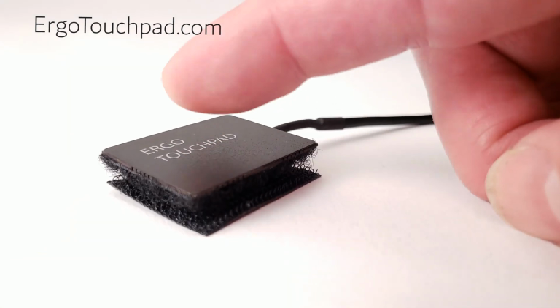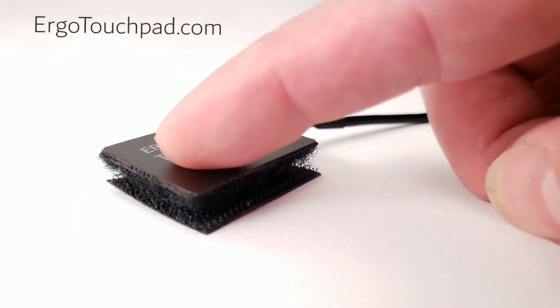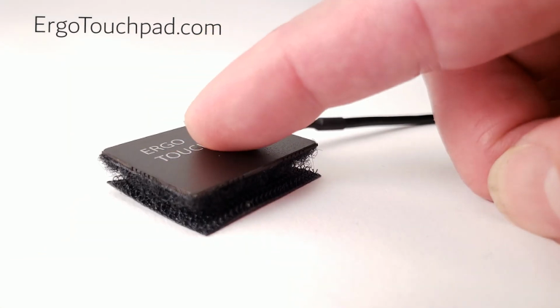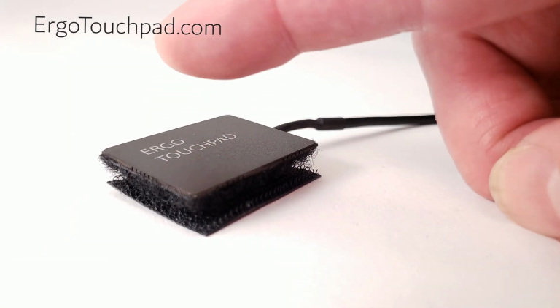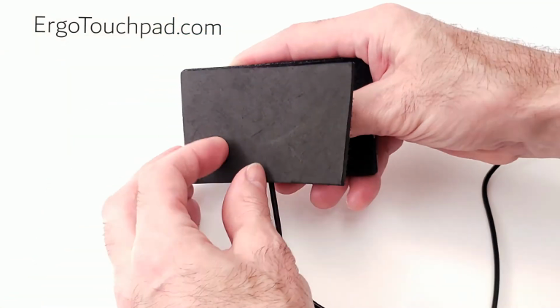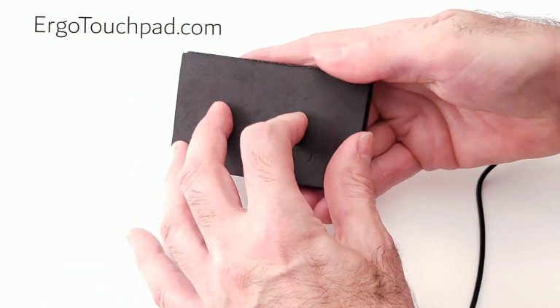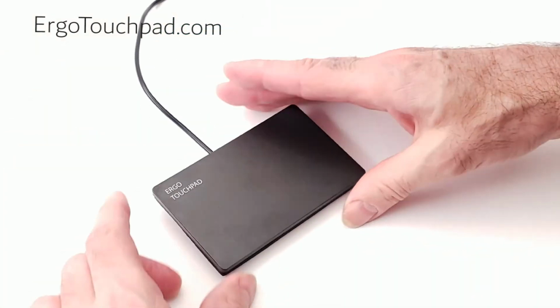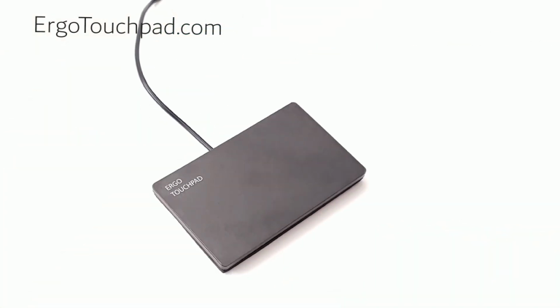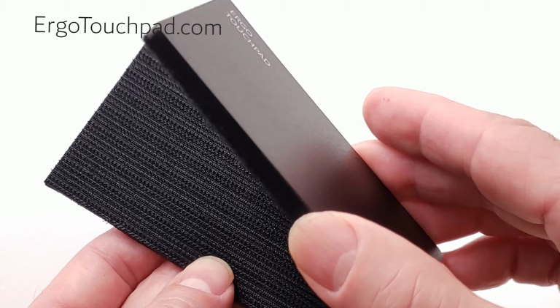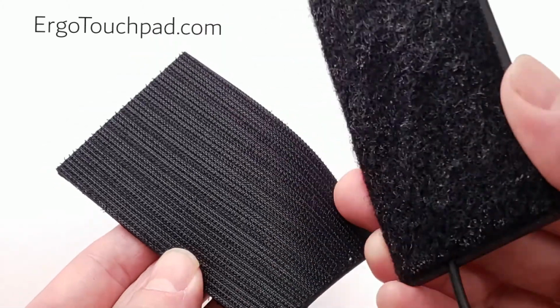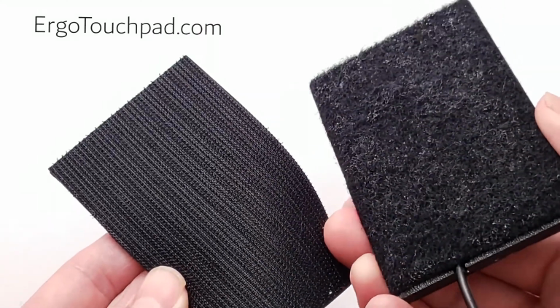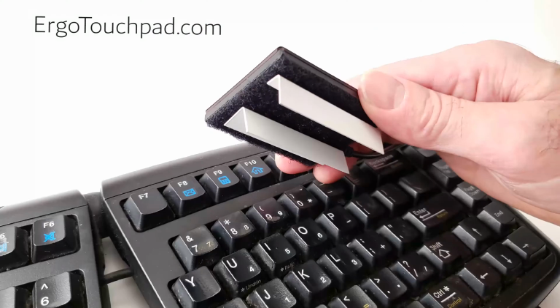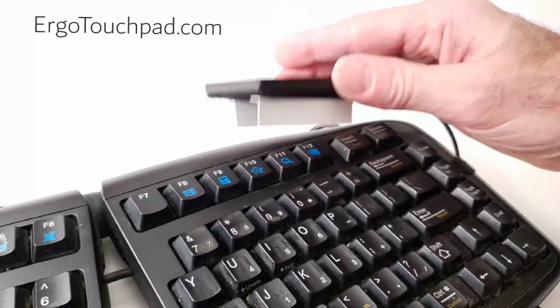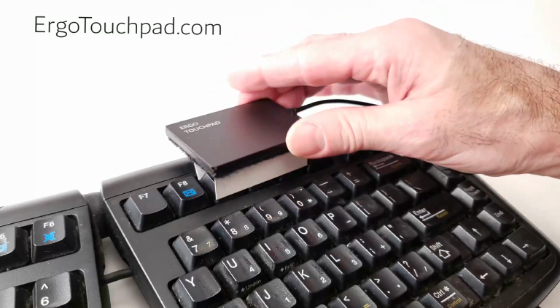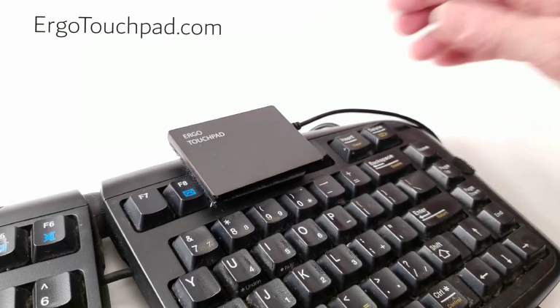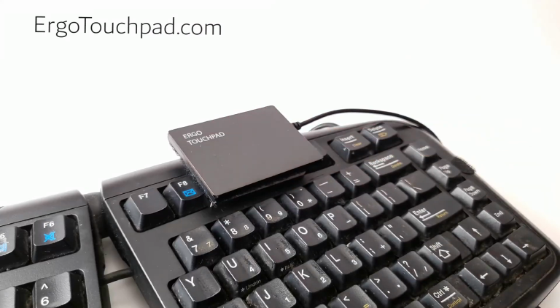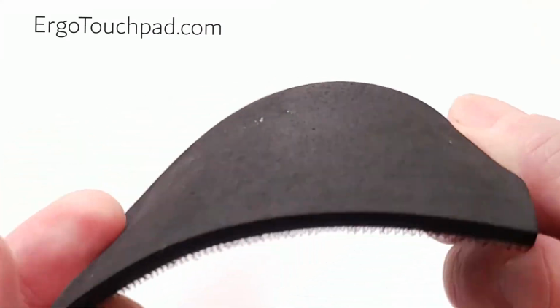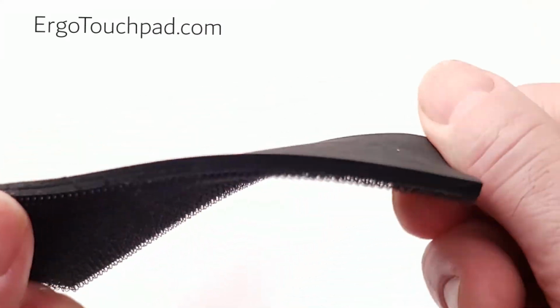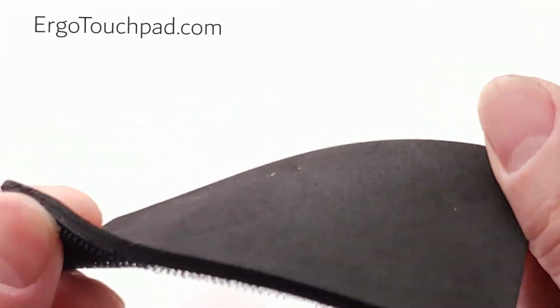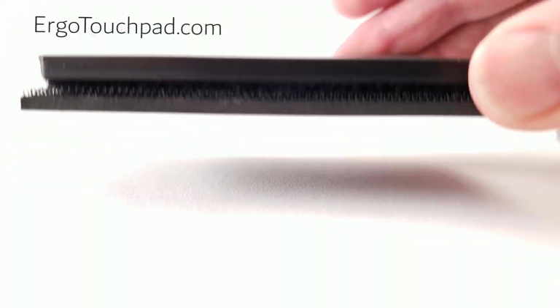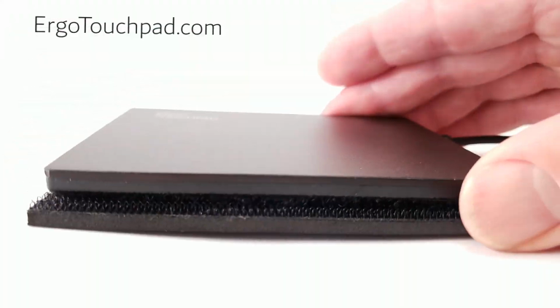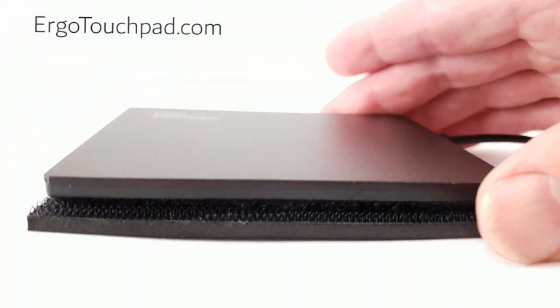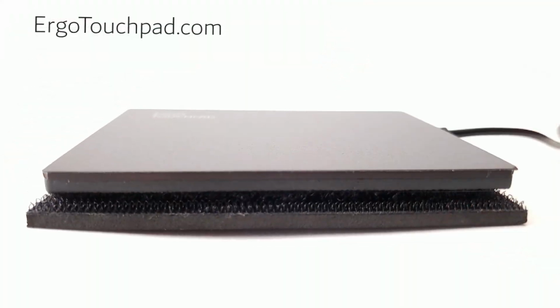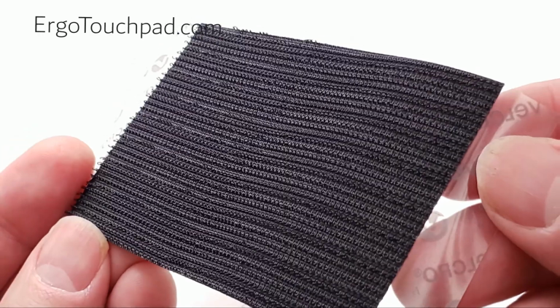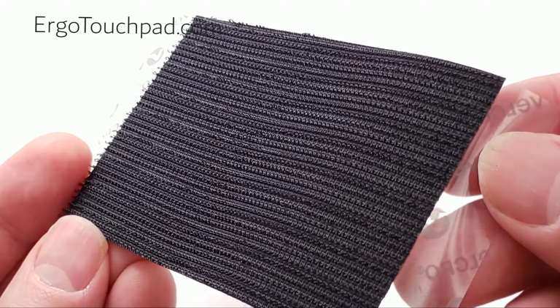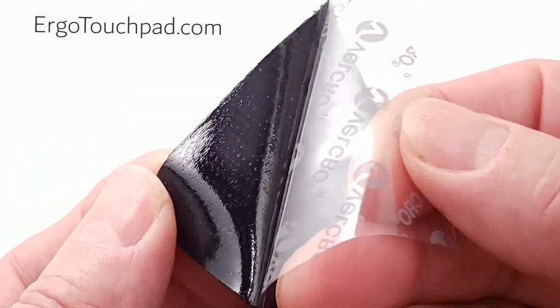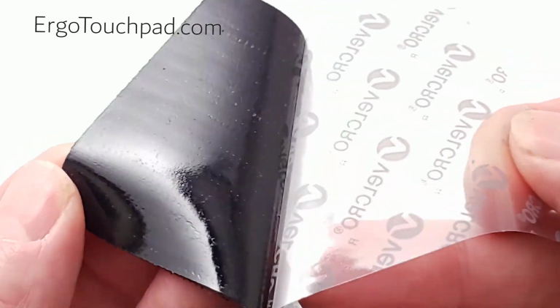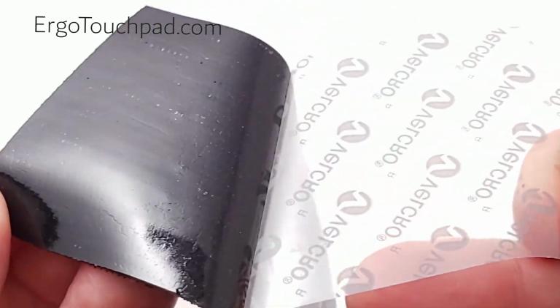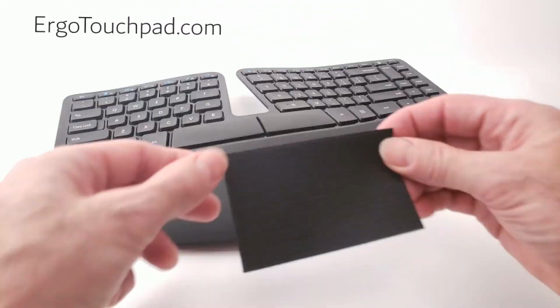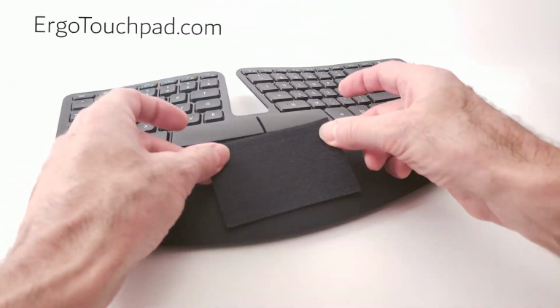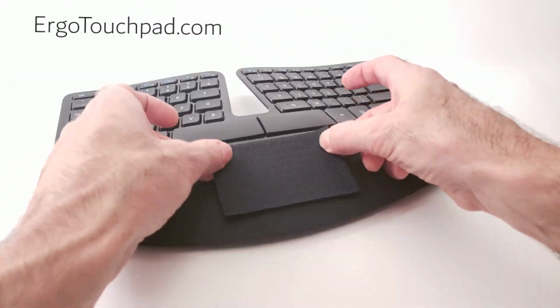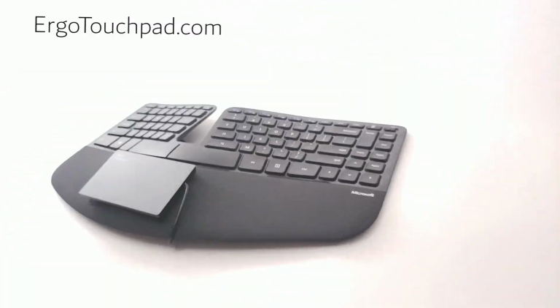Sized to fit anywhere. Versatile, thin, and backed with velcro so it's easy to attach — with a foam pad for sitting it flat, or an included velcro sticker so you can stick it anywhere.